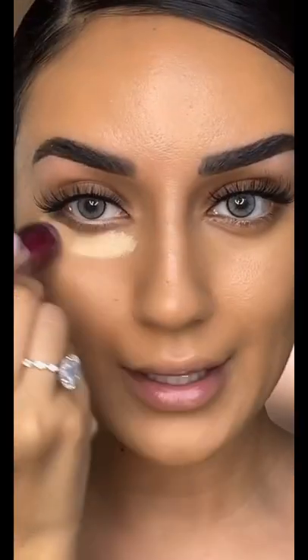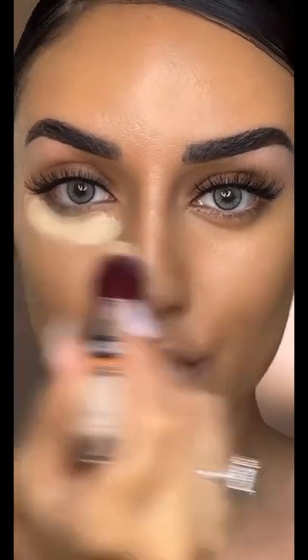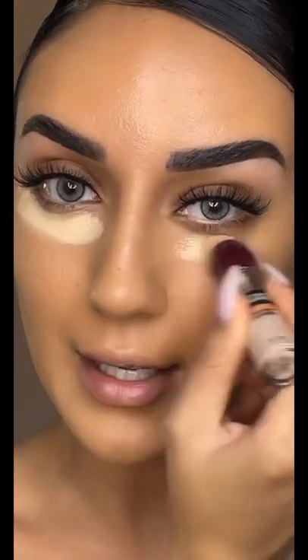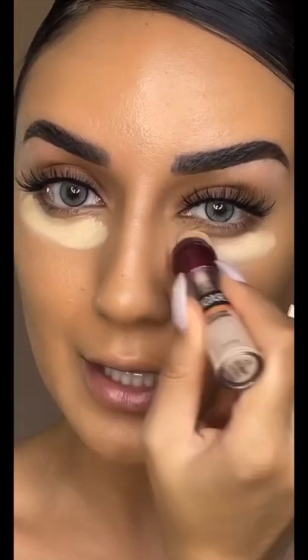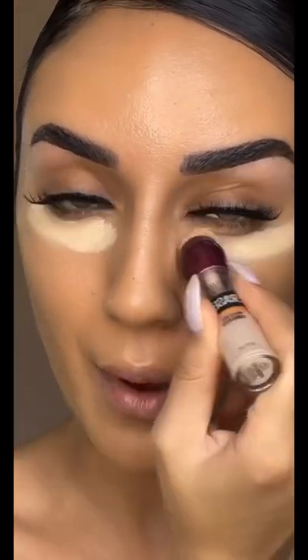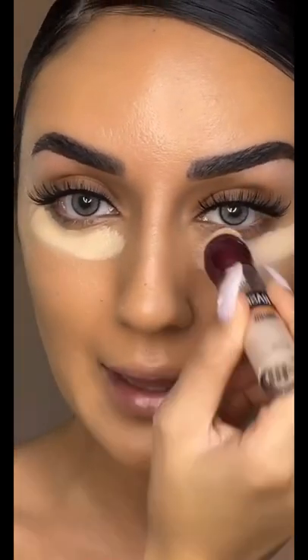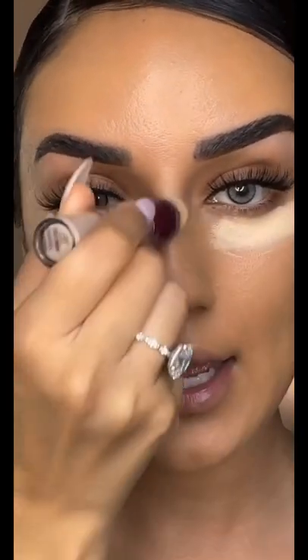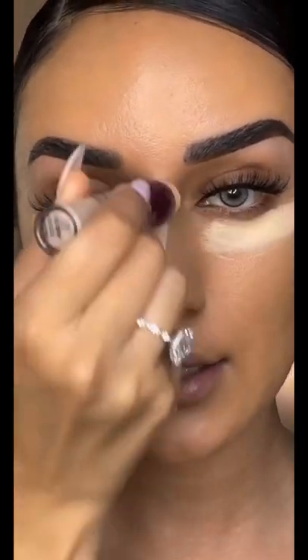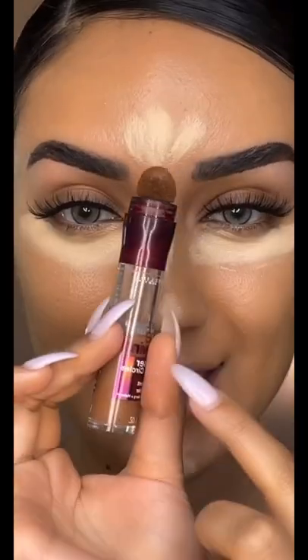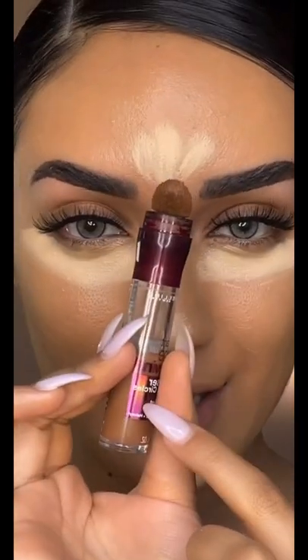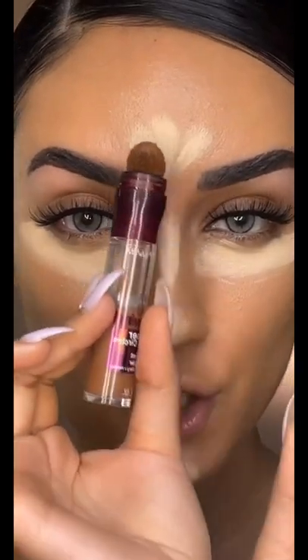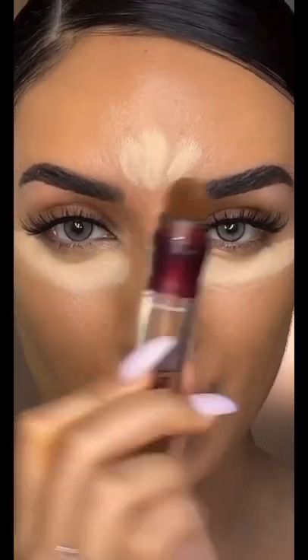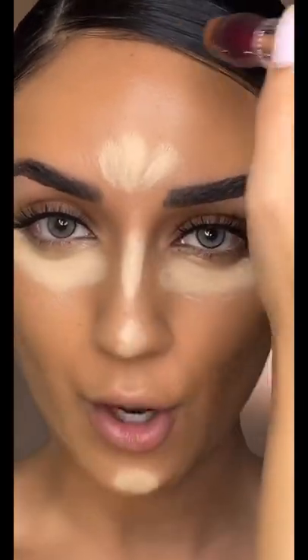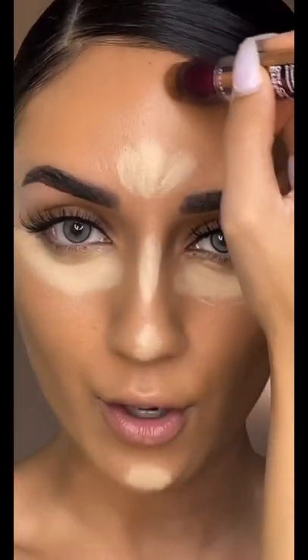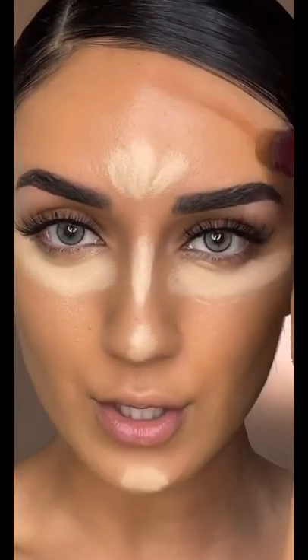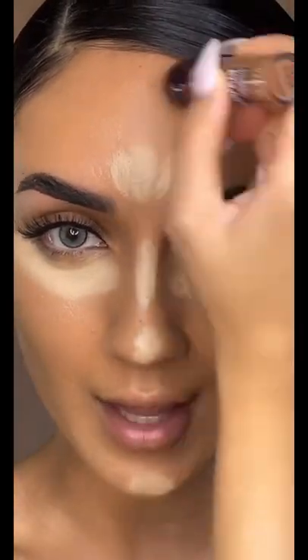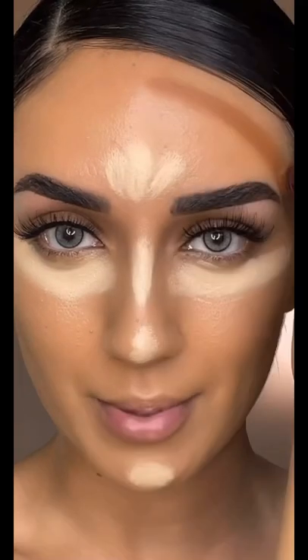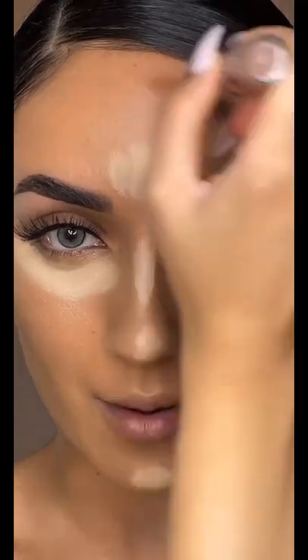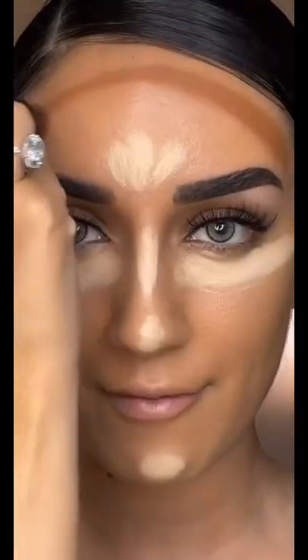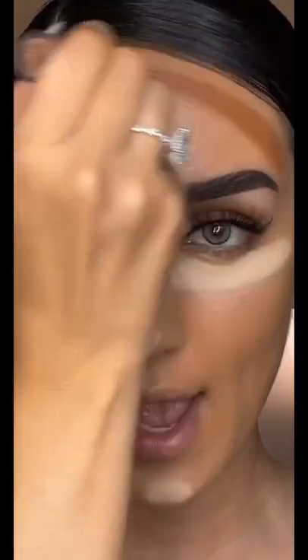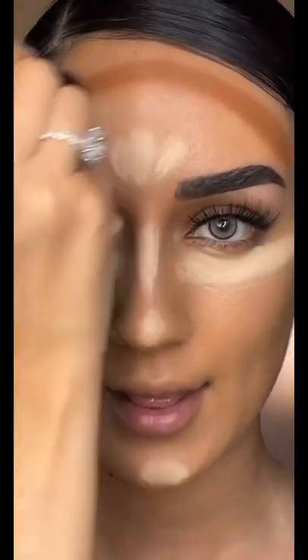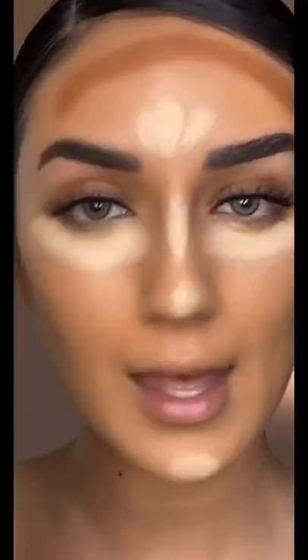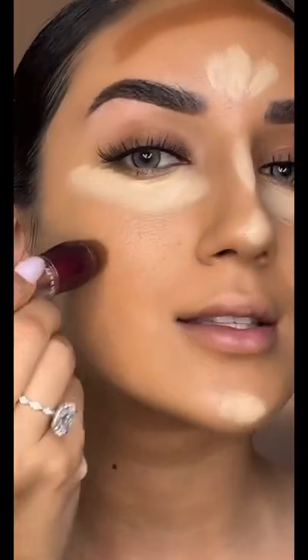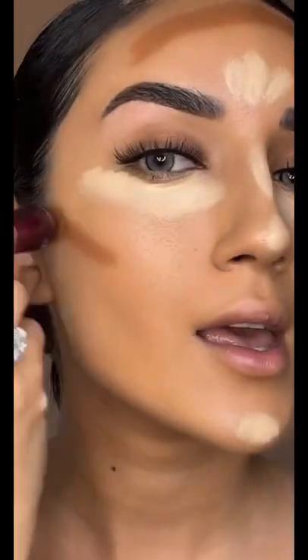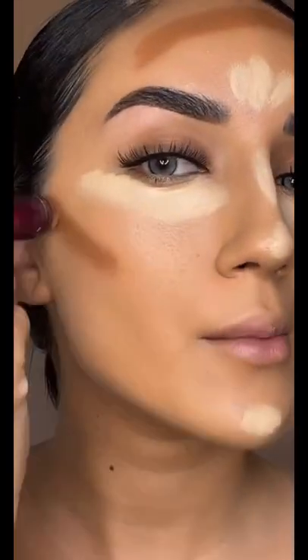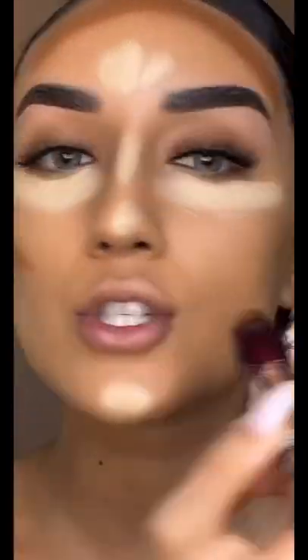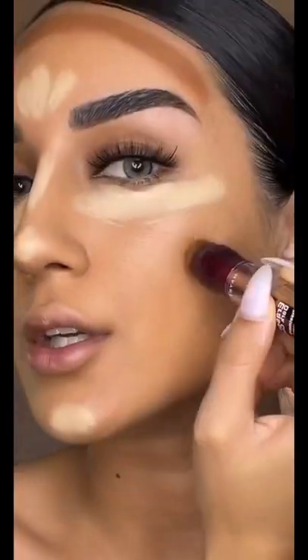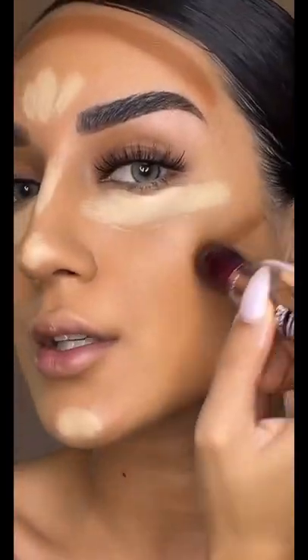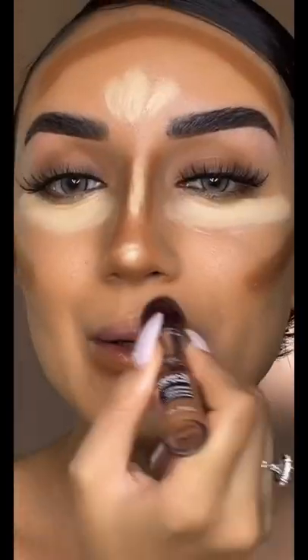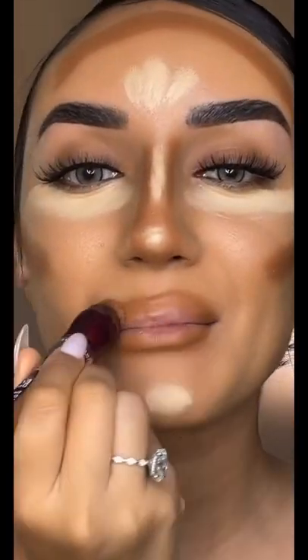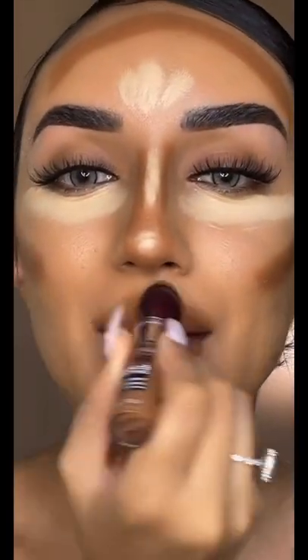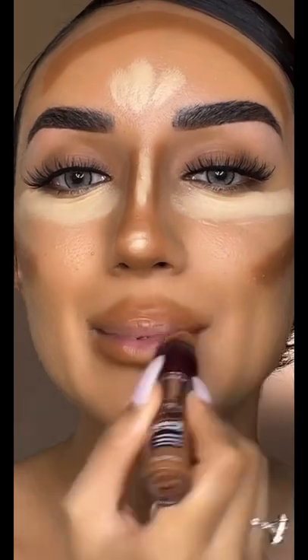Maybelline Adrienne One Concealer to highlight. Taking the same concealer but a darker shade, I'm going to go ahead and contour. I like to apply it on my forehead like this, my cheeks, and also my lips.